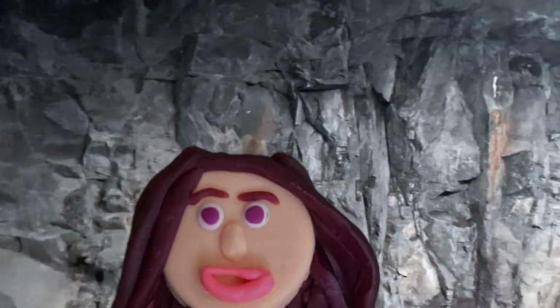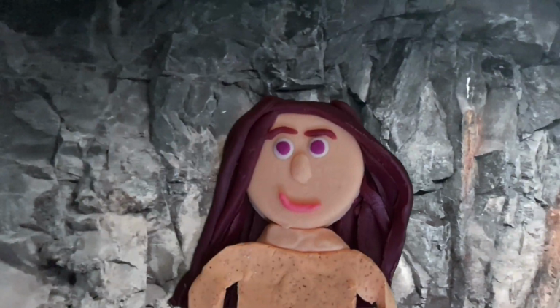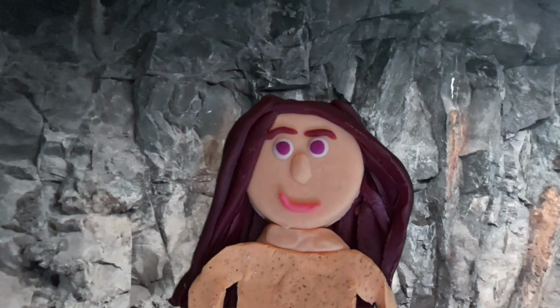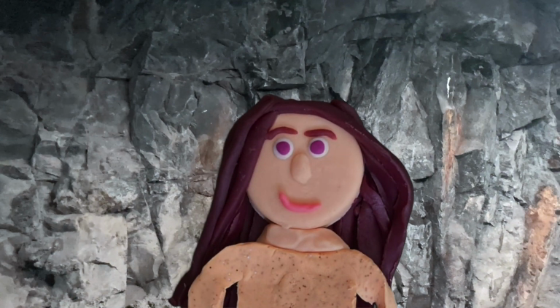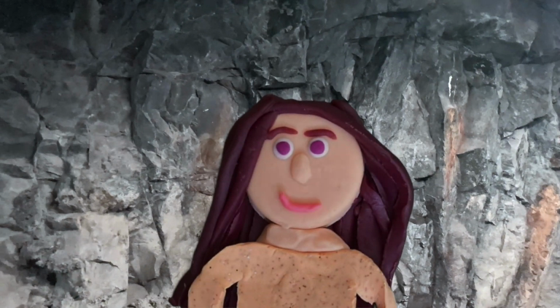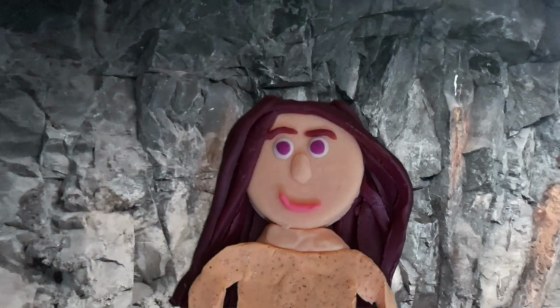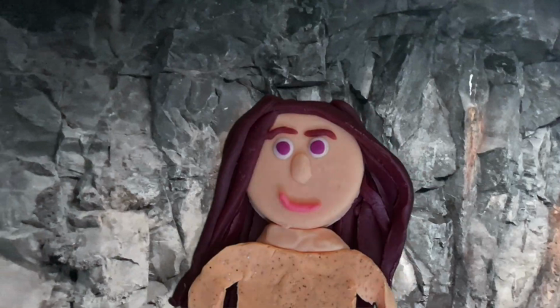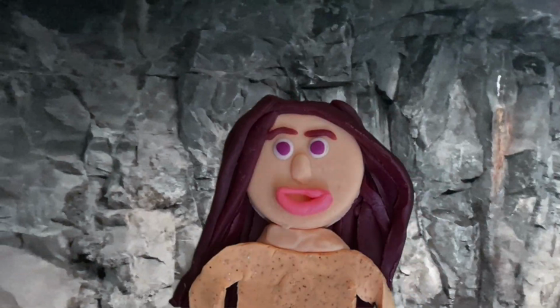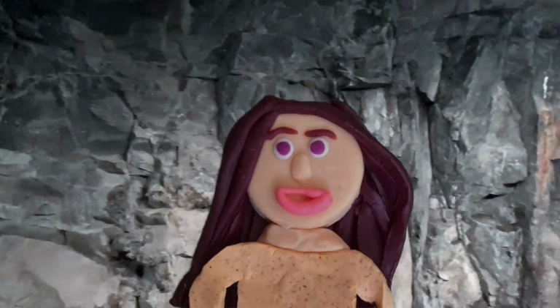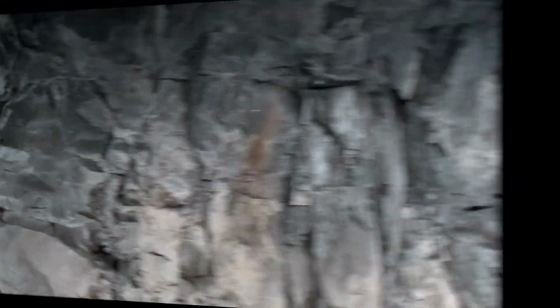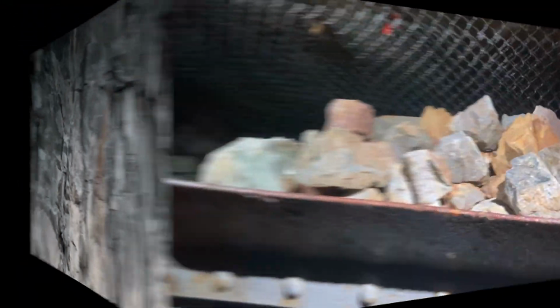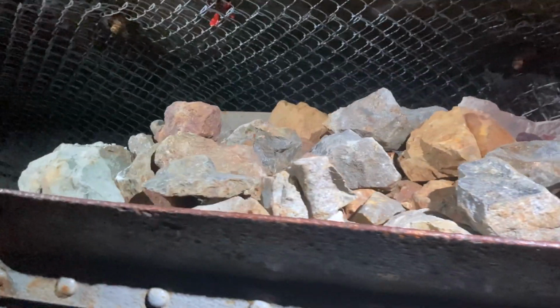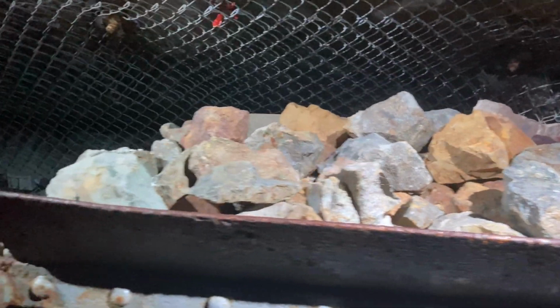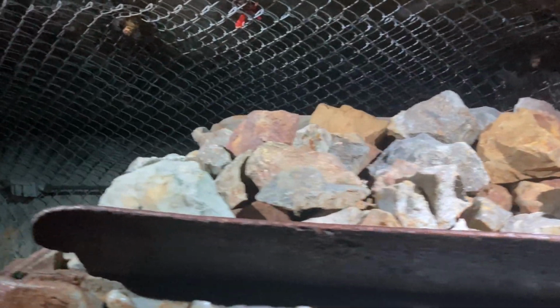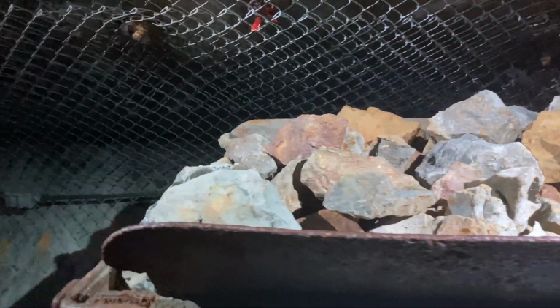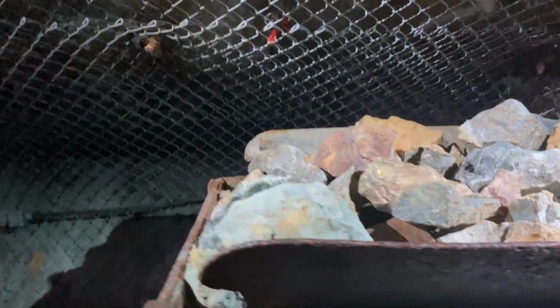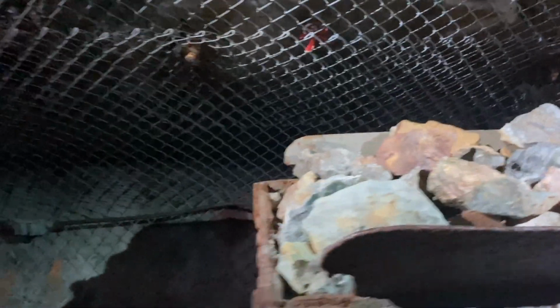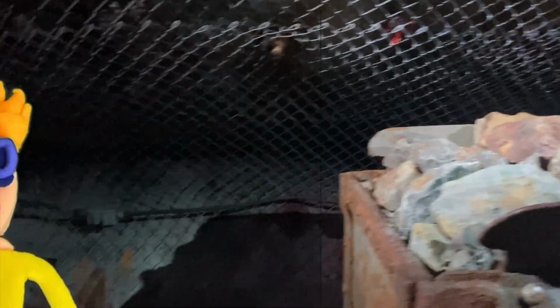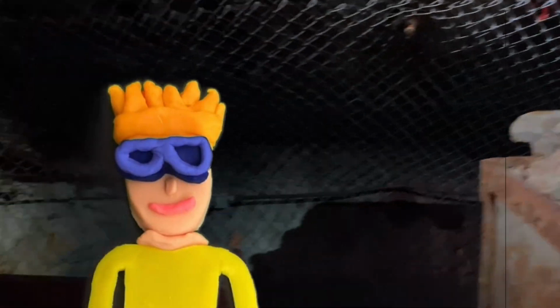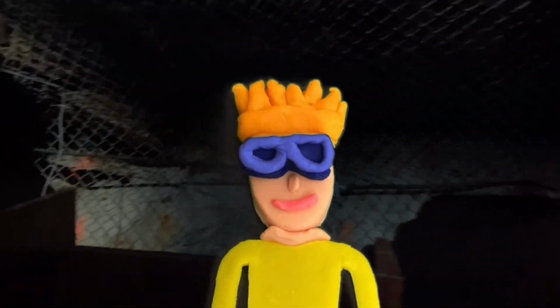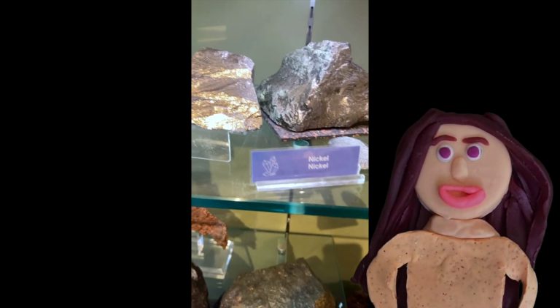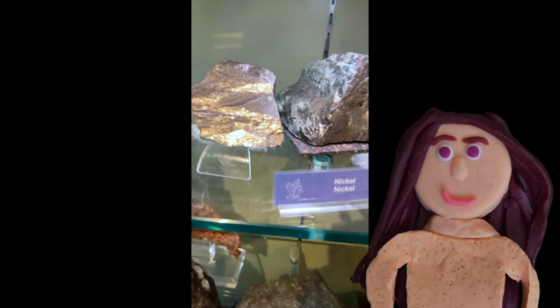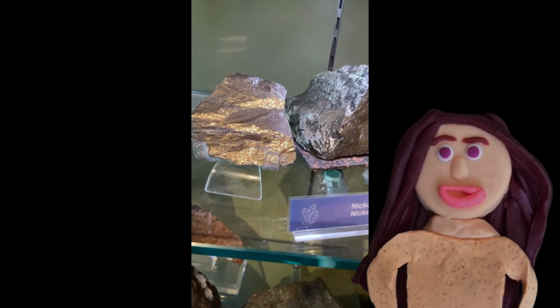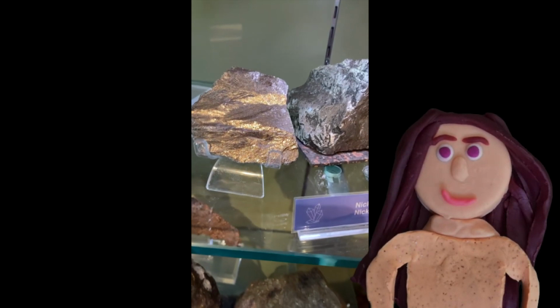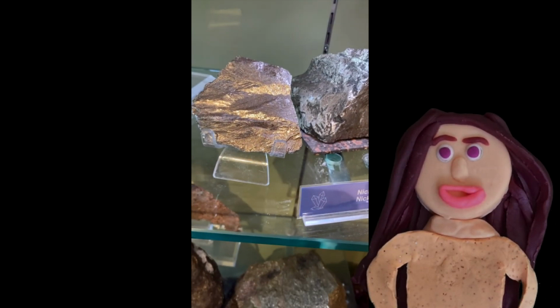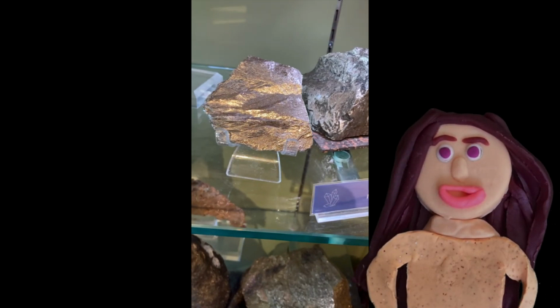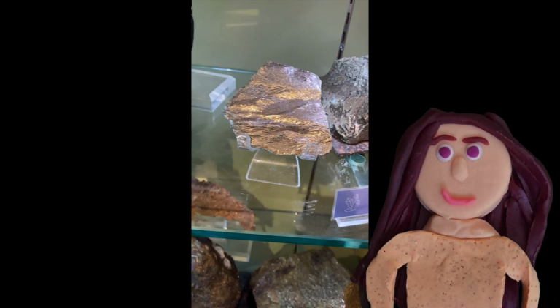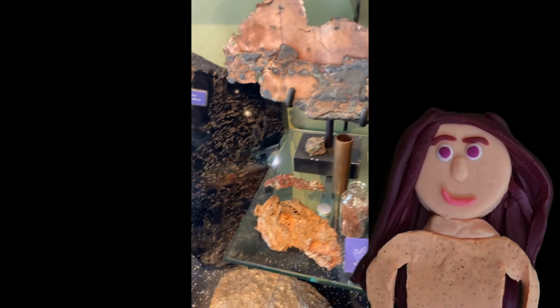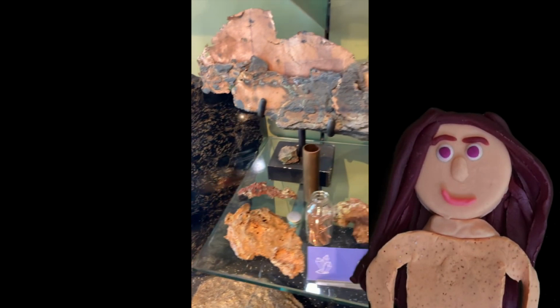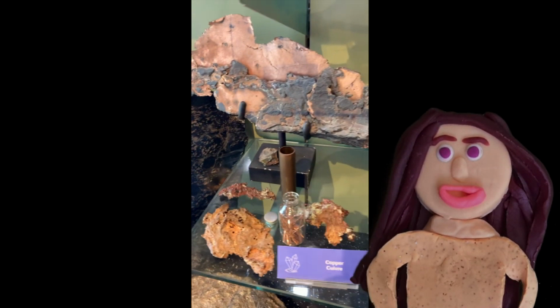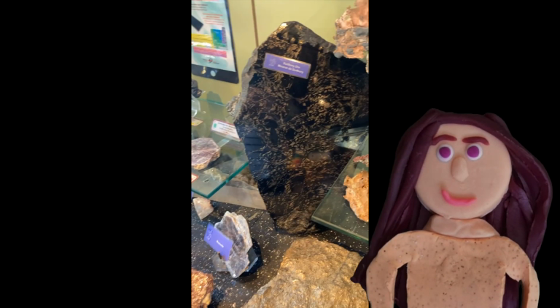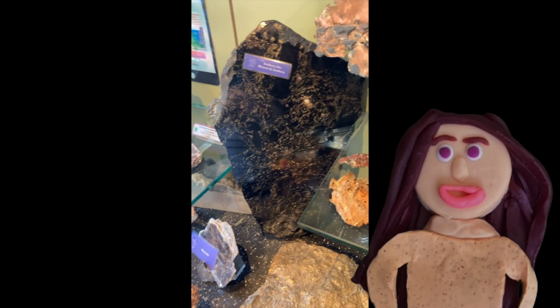The Sudbury area has one of the largest concentrations of mines in the world. Because the area has so many cool rocks and rare minerals, Sudbury's mines are more commonly known for nickel, copper, and of course Sudbury ore.